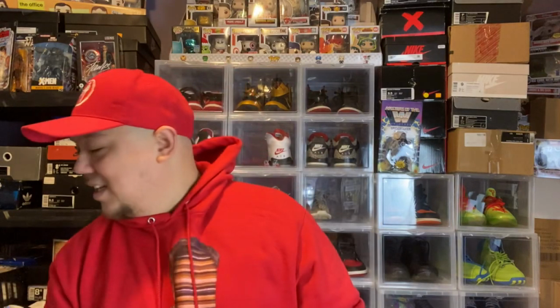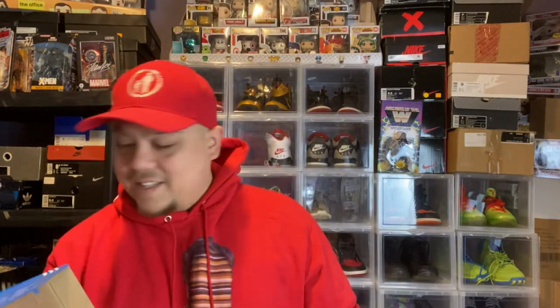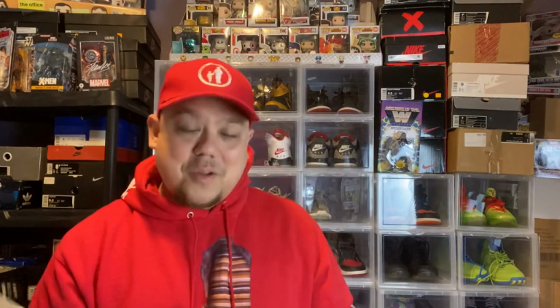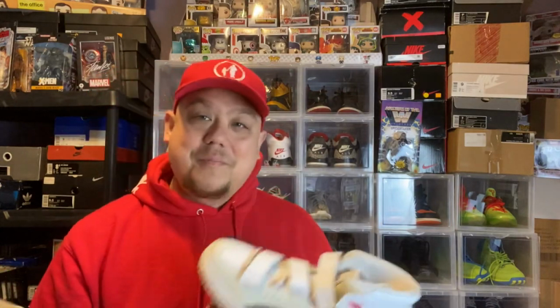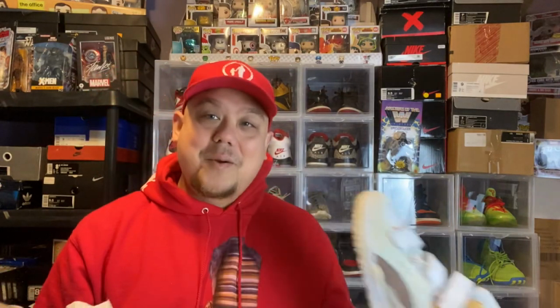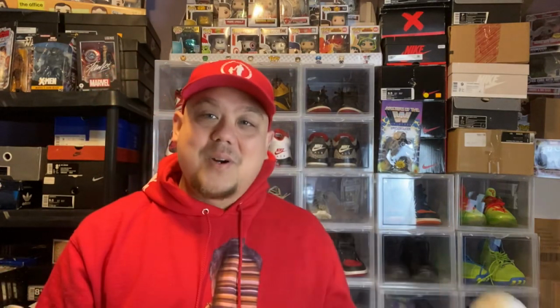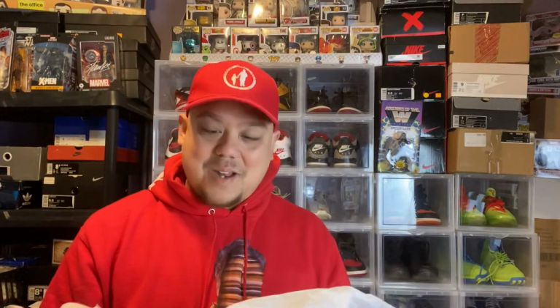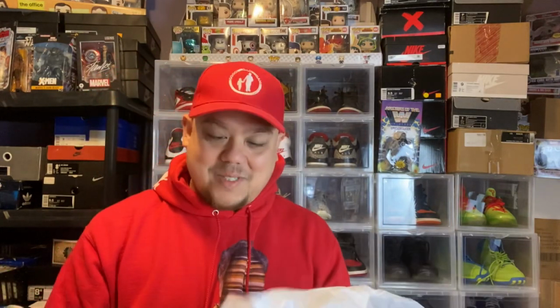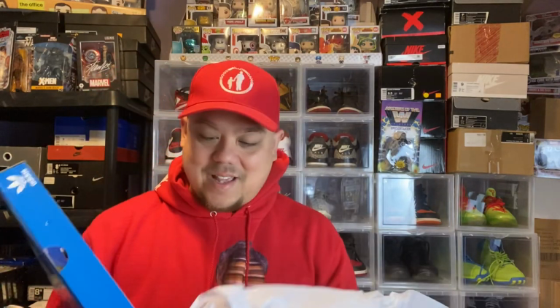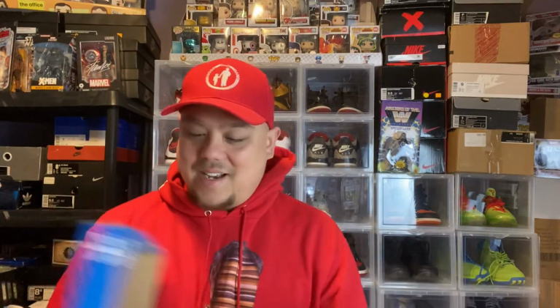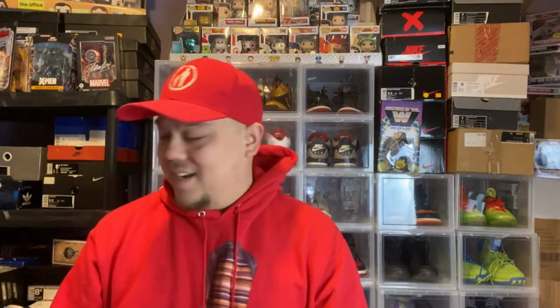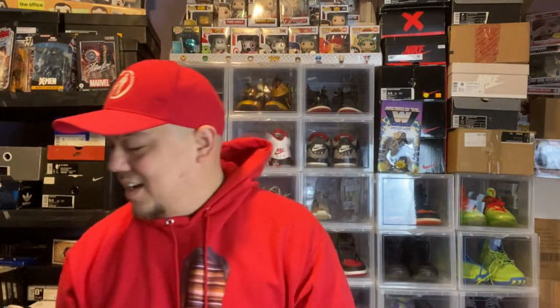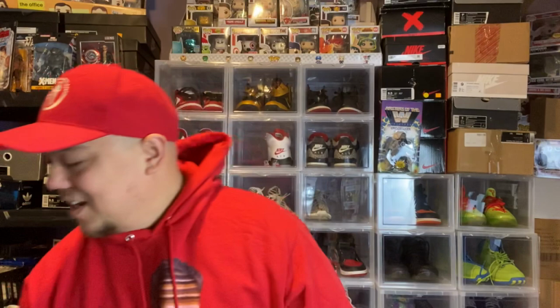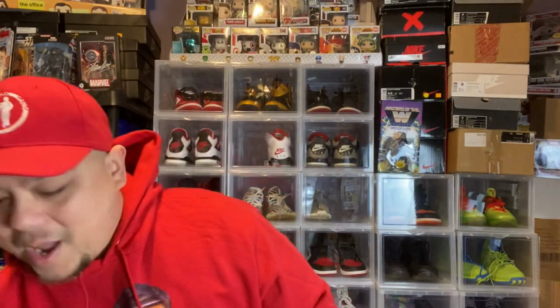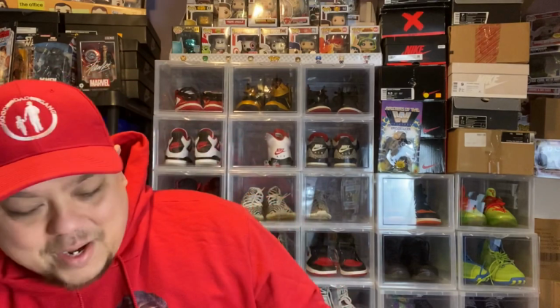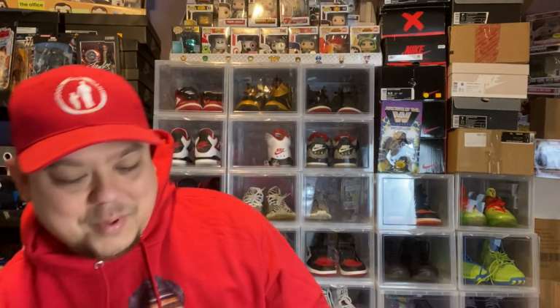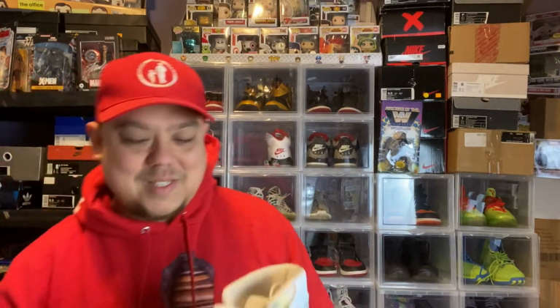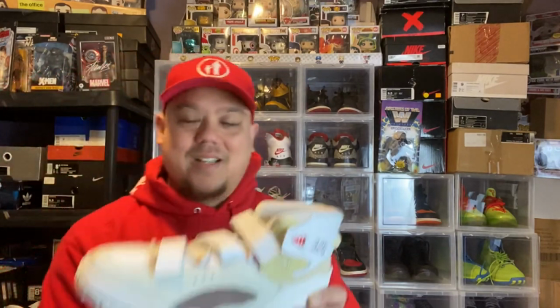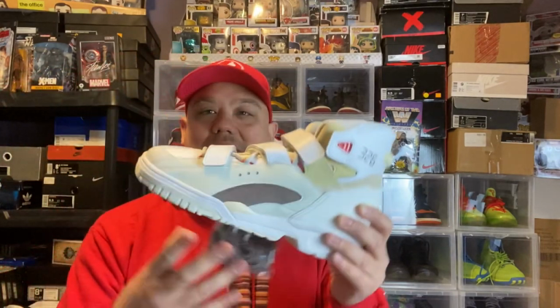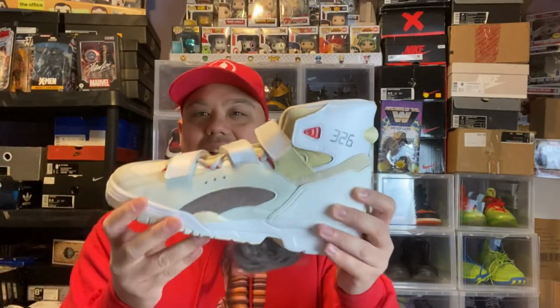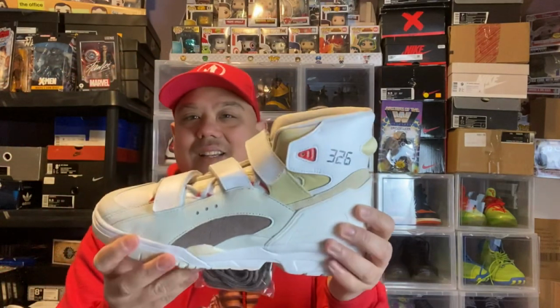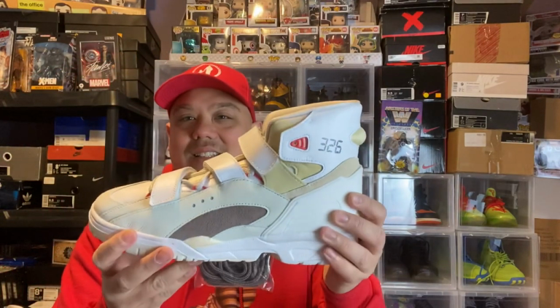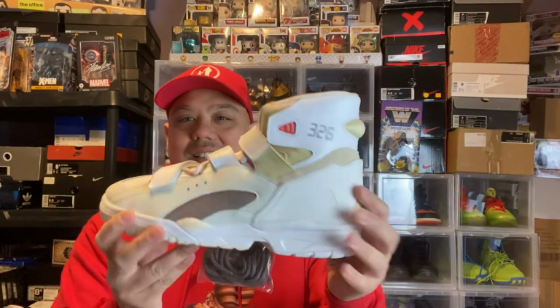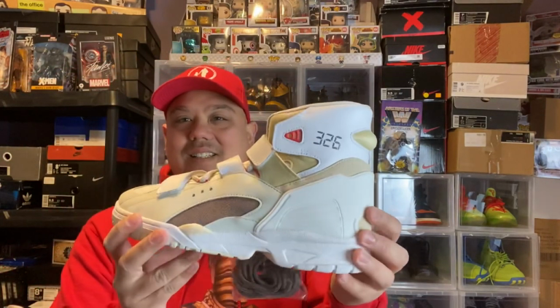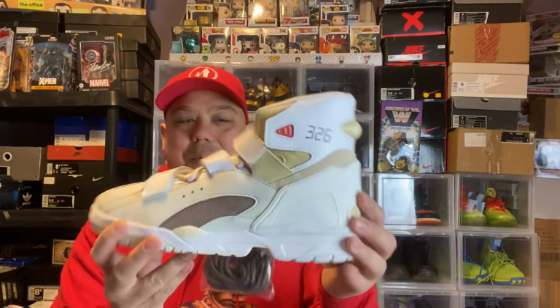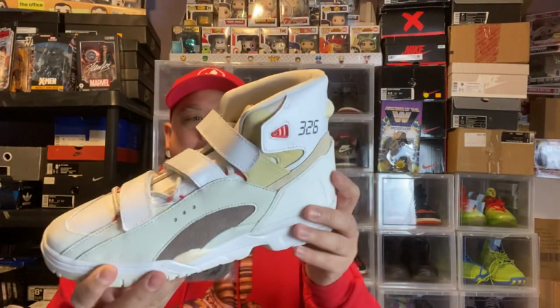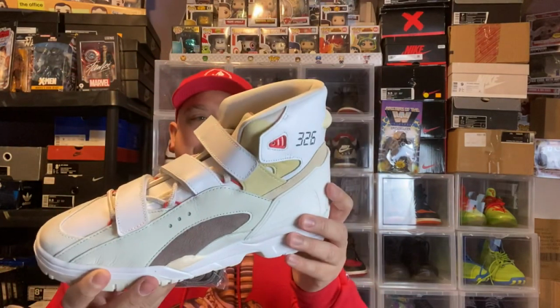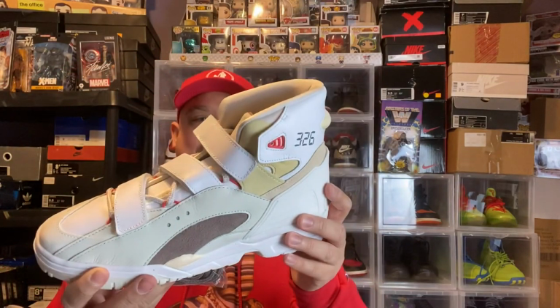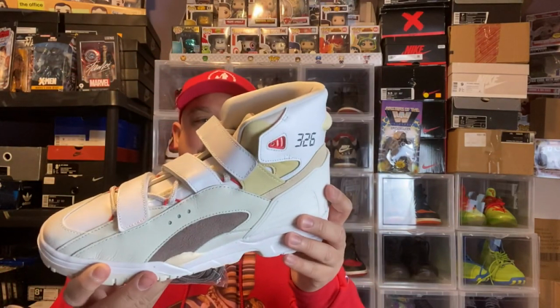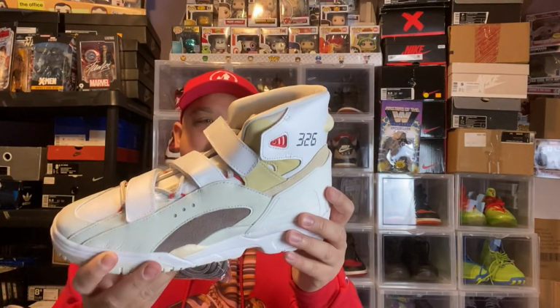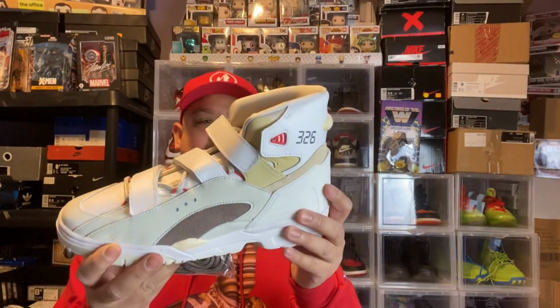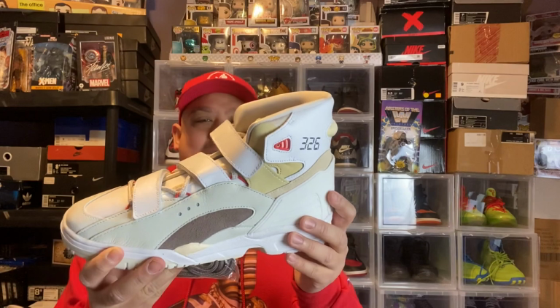They look better in person, I will say that. Way better in person. So here they are in hand.